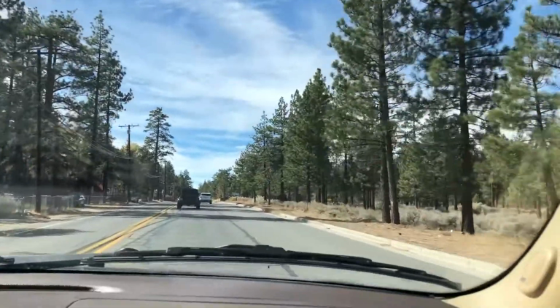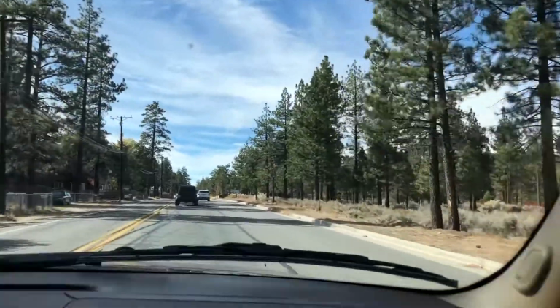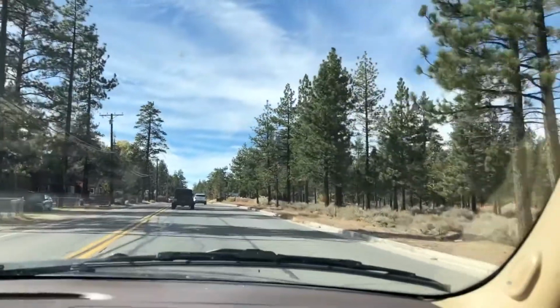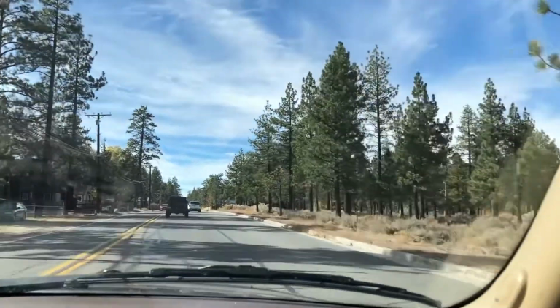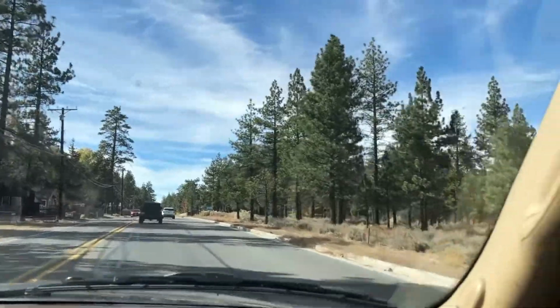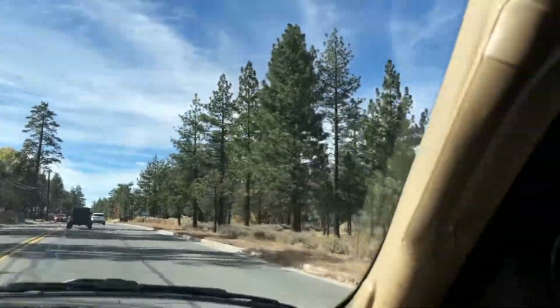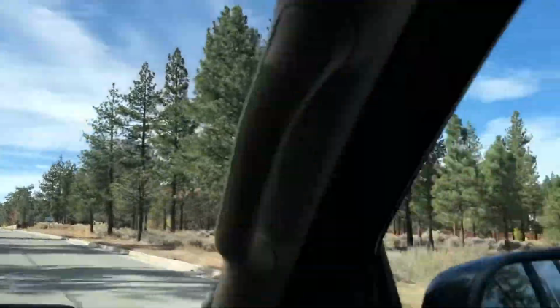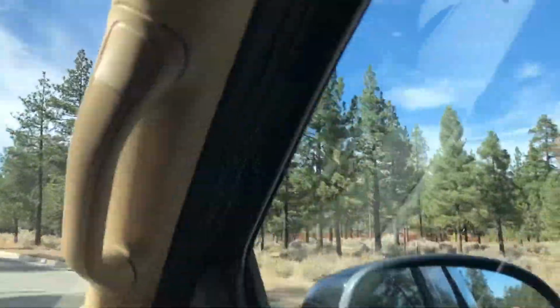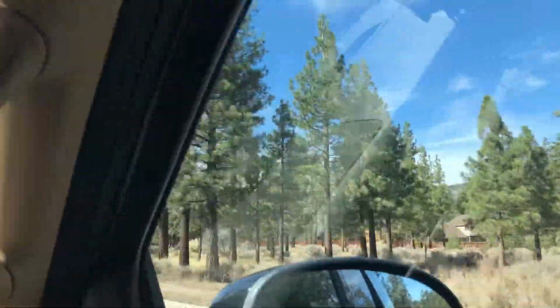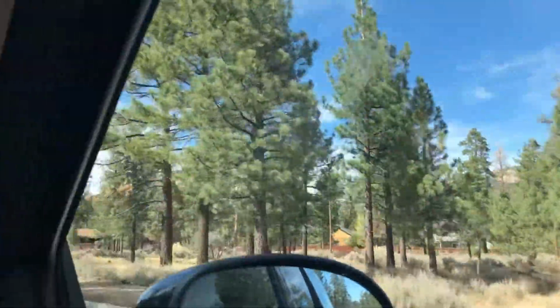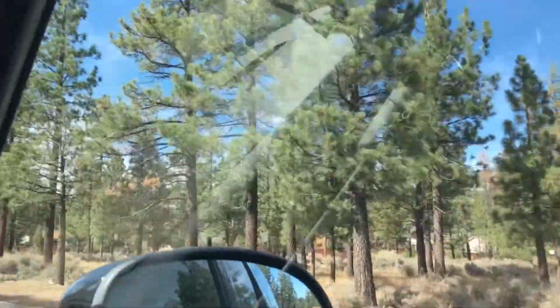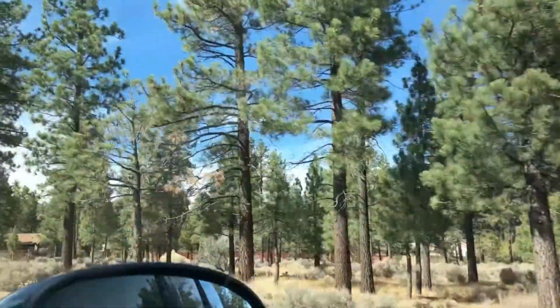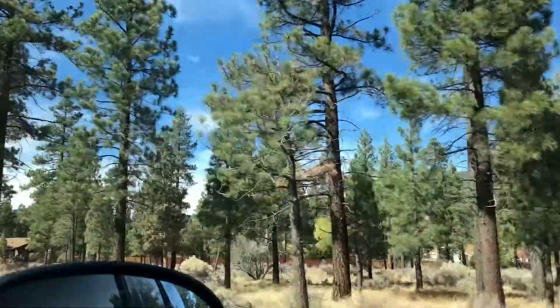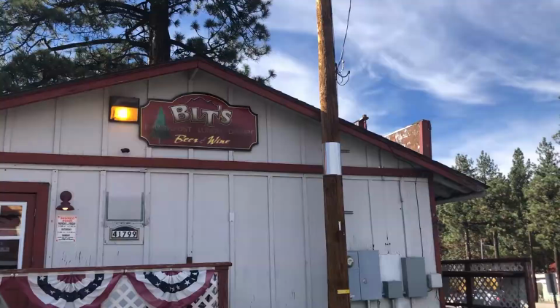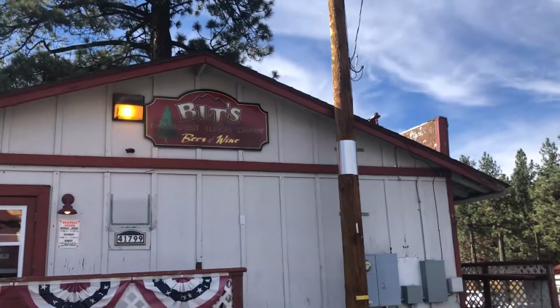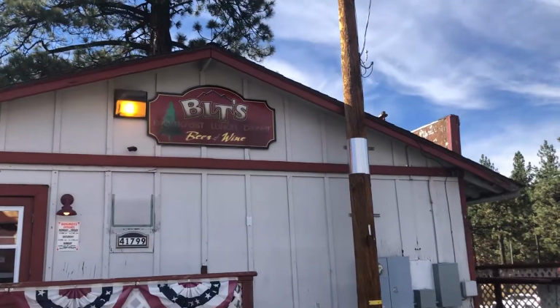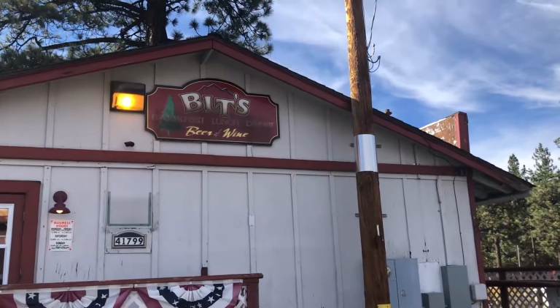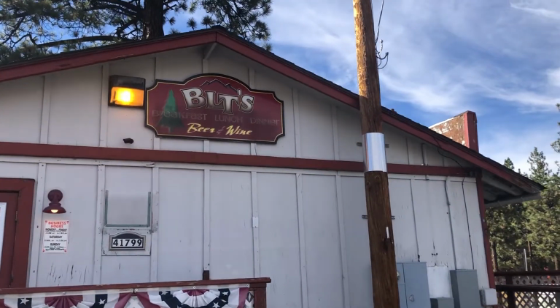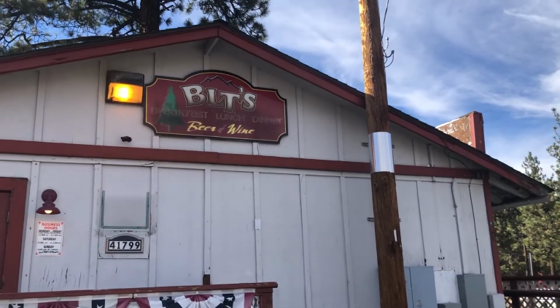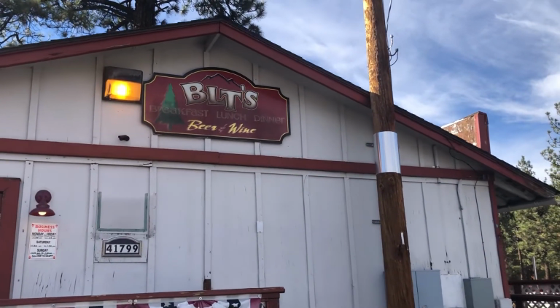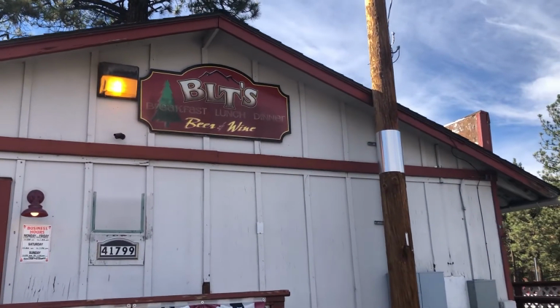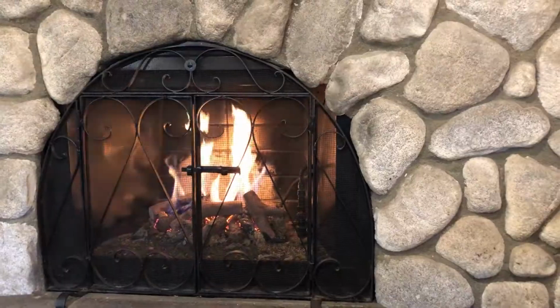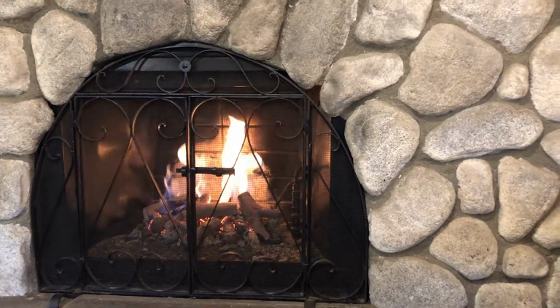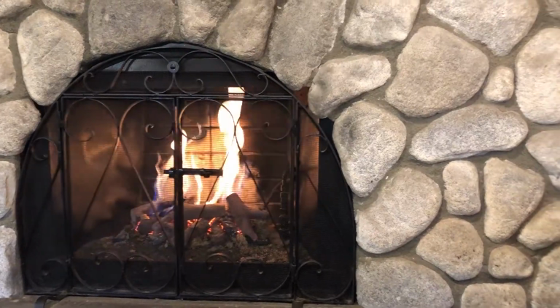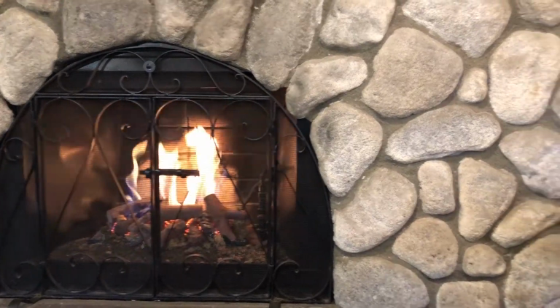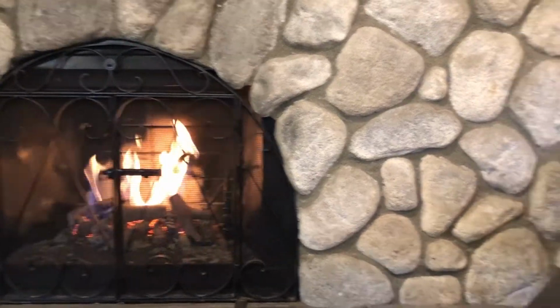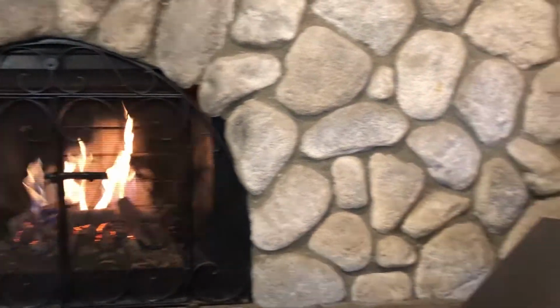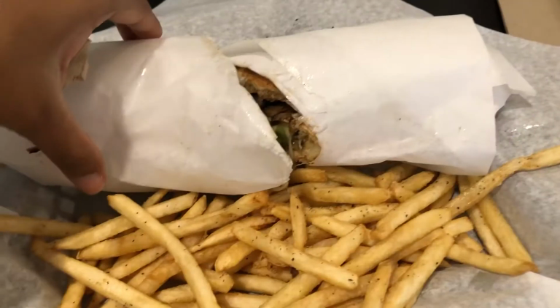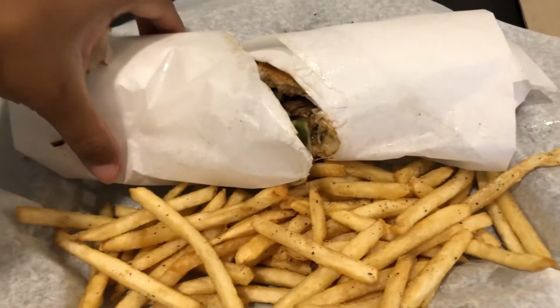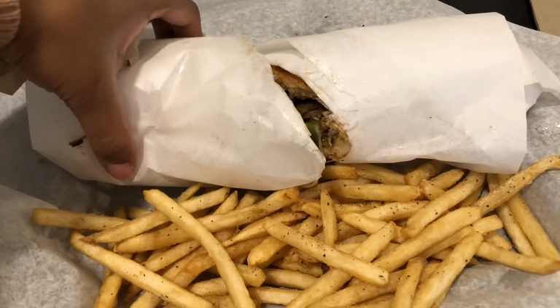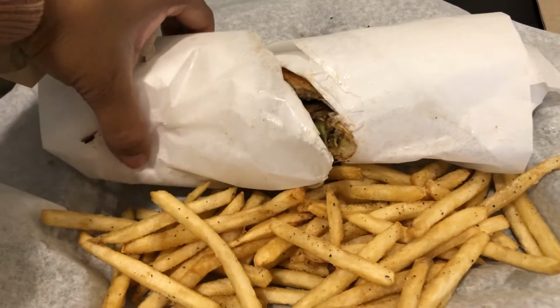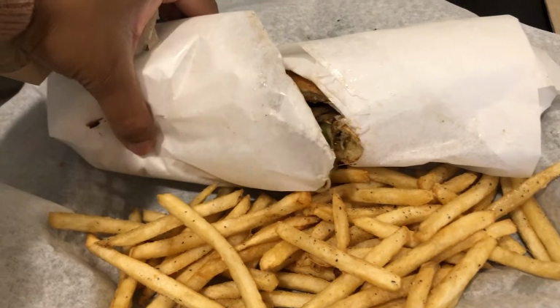We headed into town to grab some lunch at this restaurant called BLT's. I got really cozy by the fire and had a yummy veggie sandwich.